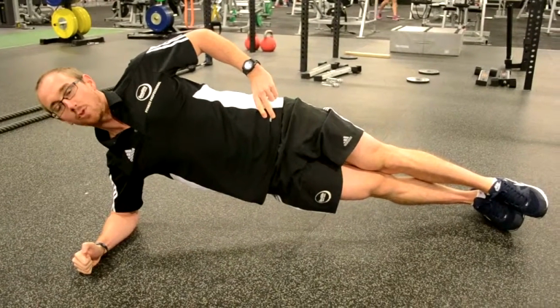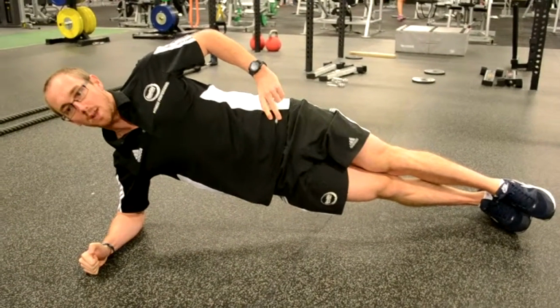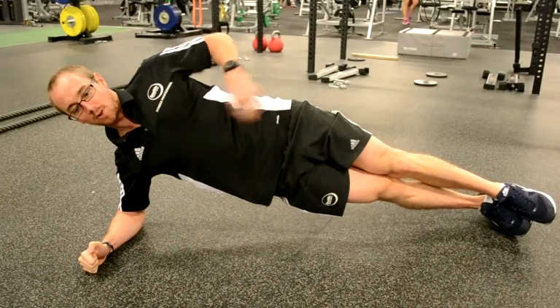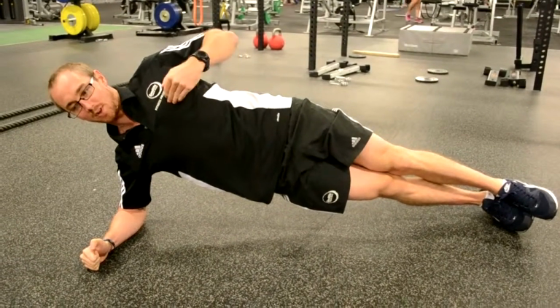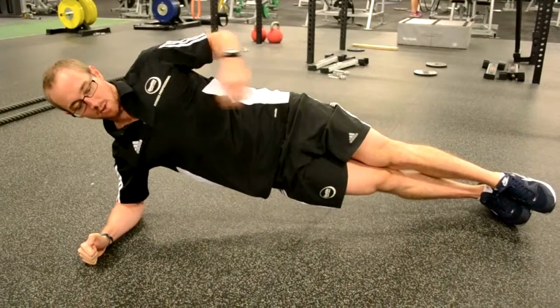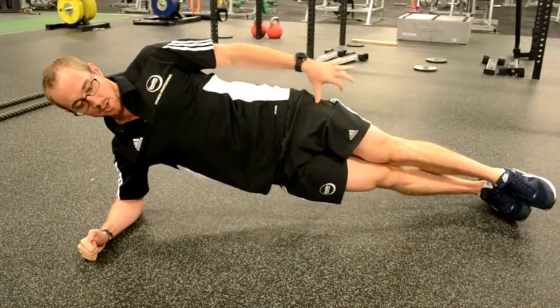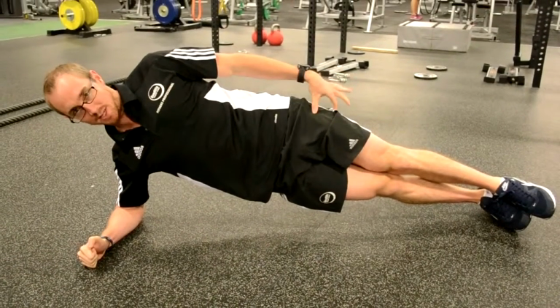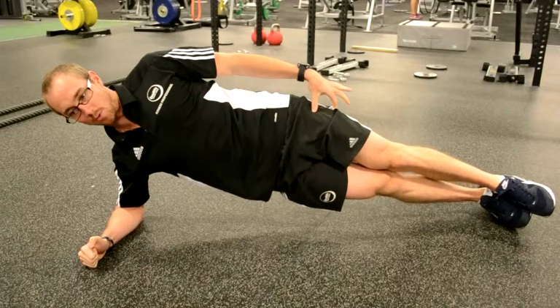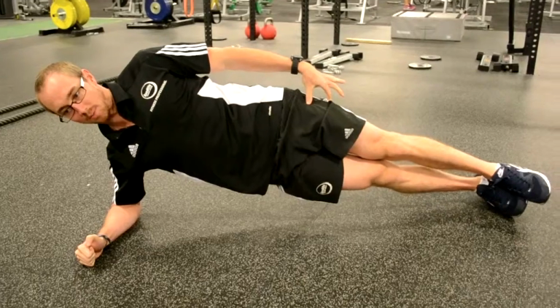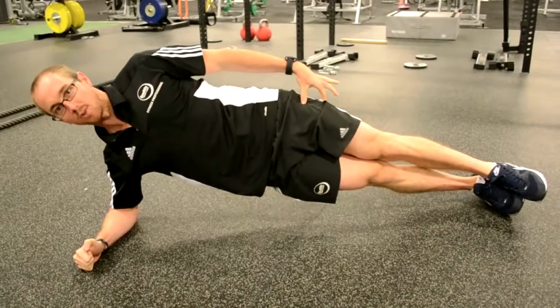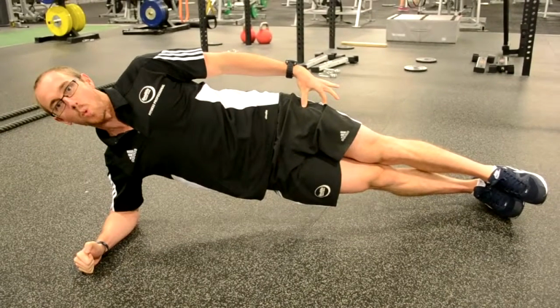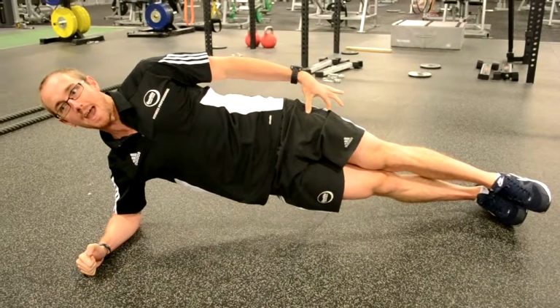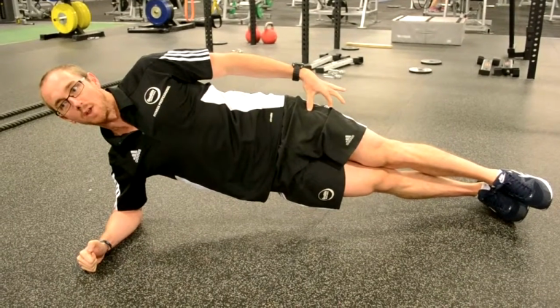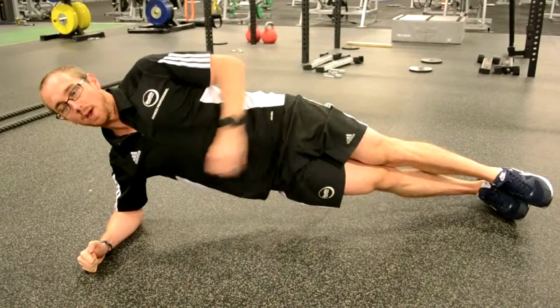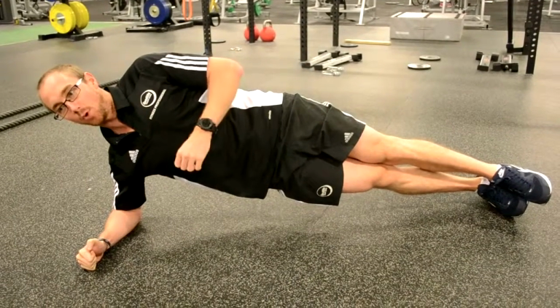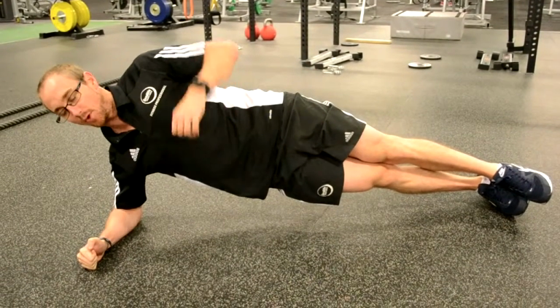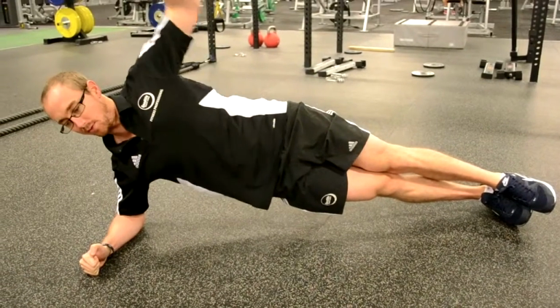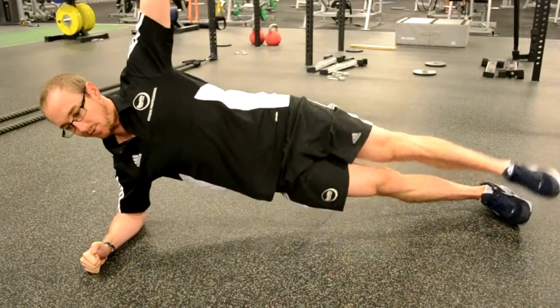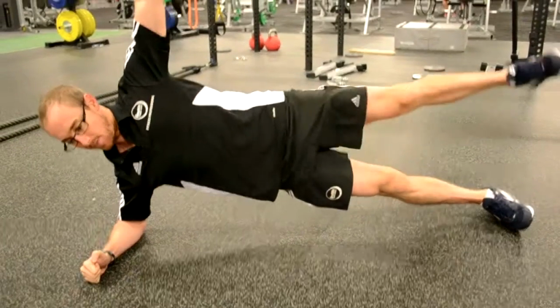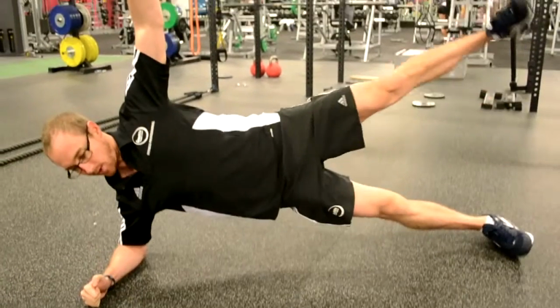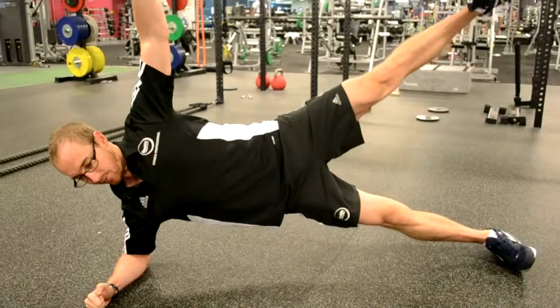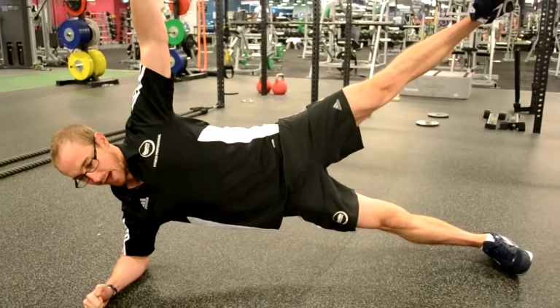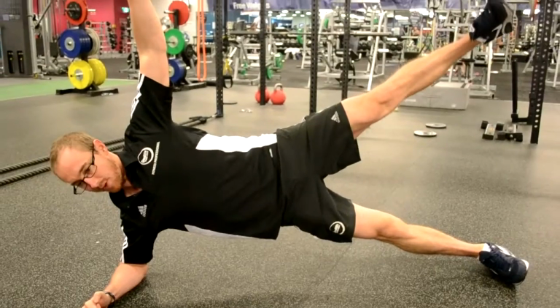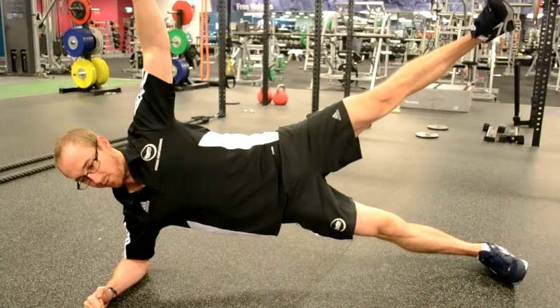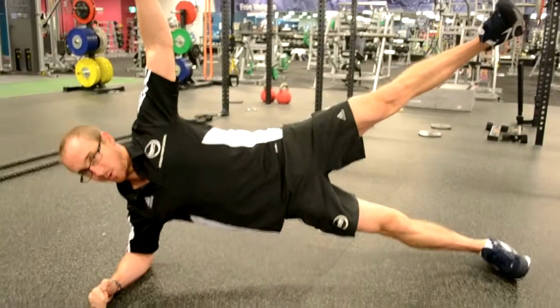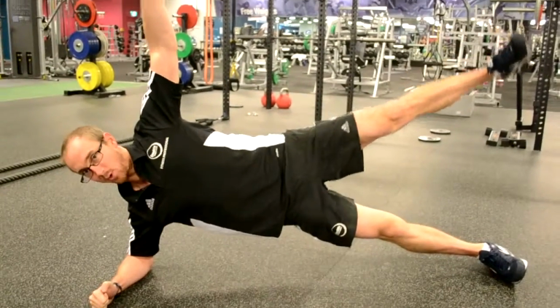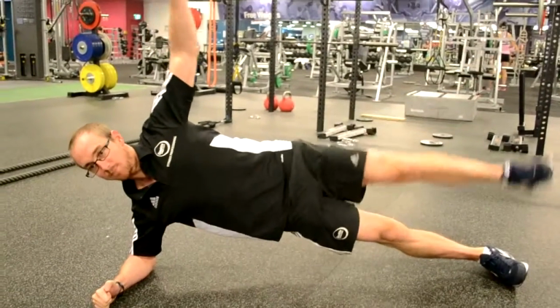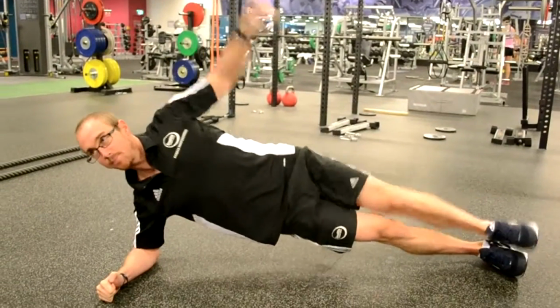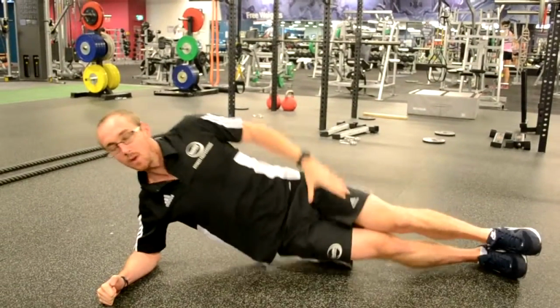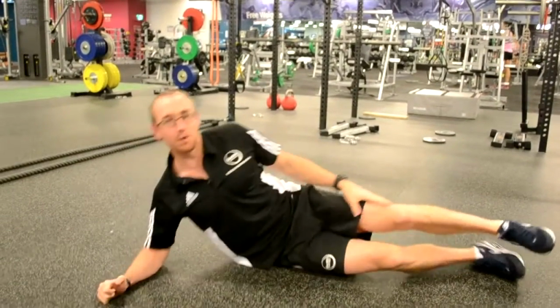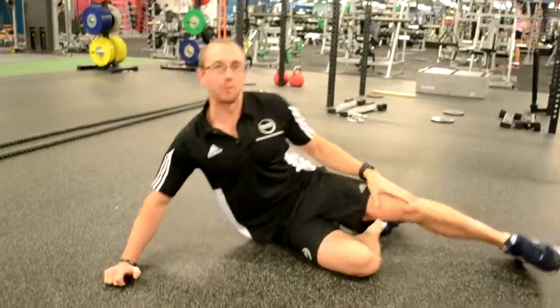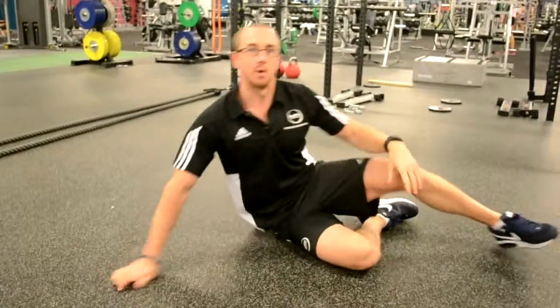Level three, as long as everything stays in alignment, you can de-load the top leg — take the weight out of it. And then the fourth and final level is lift the arm and lift the leg up to about 45 degrees of hold. QL side bridge.